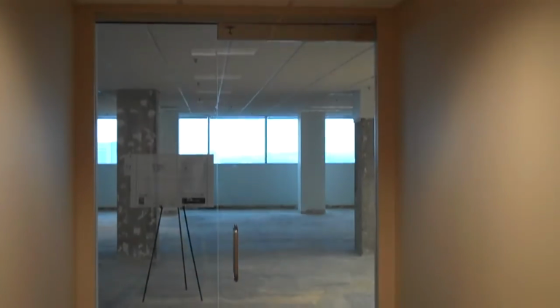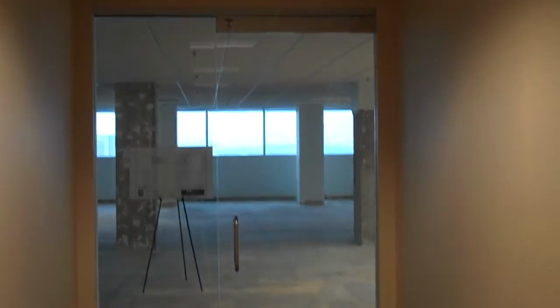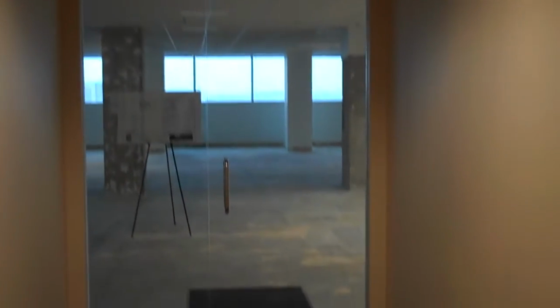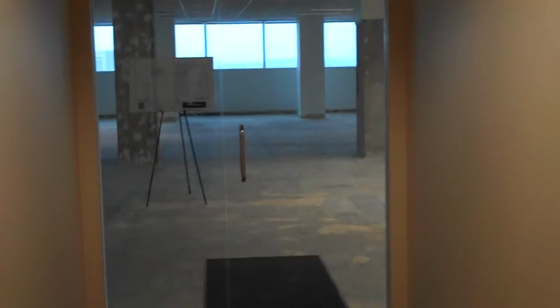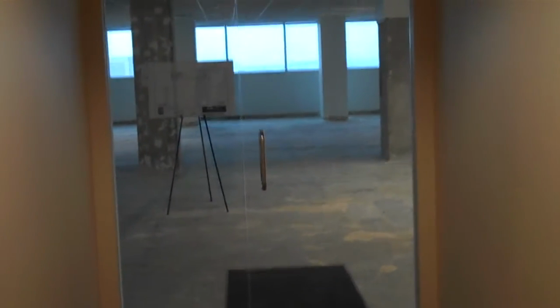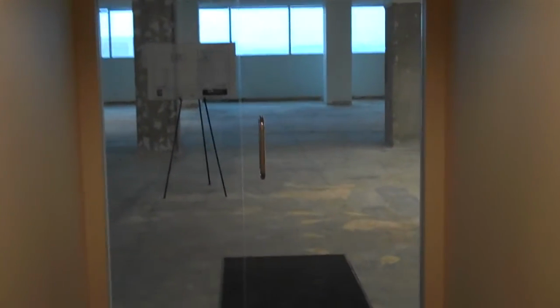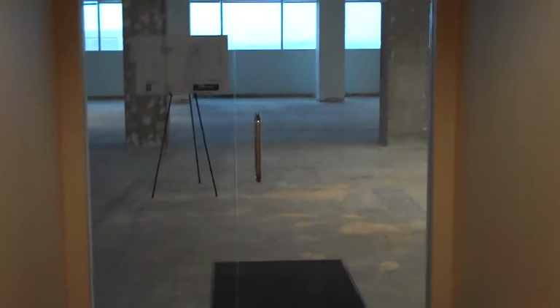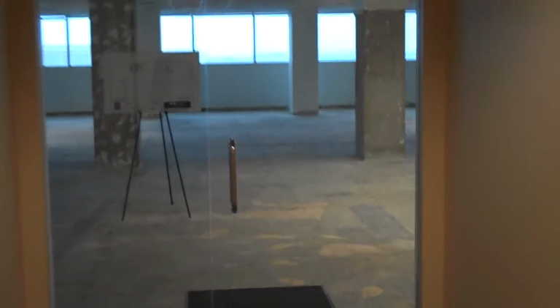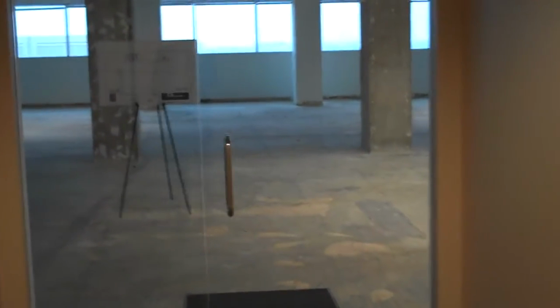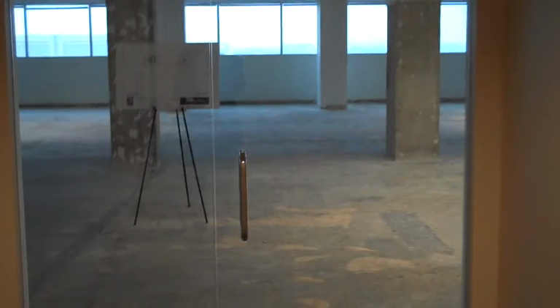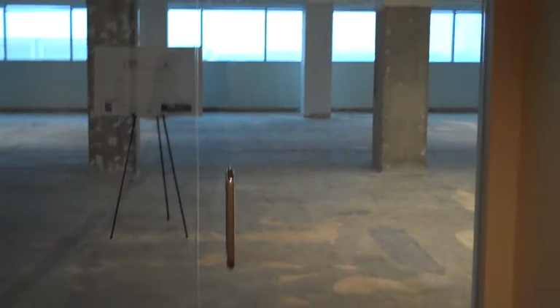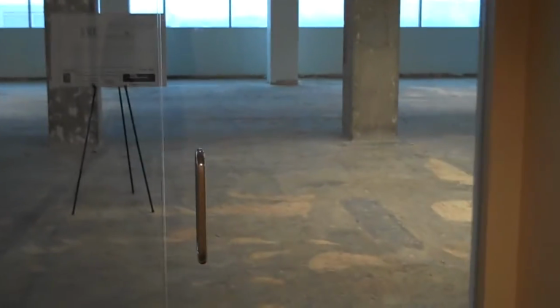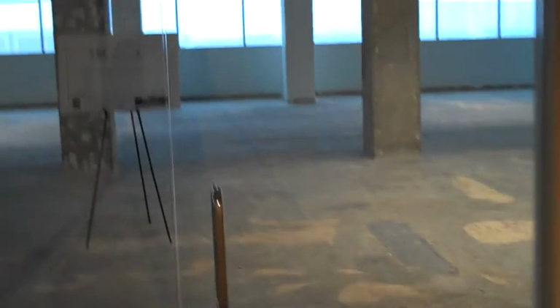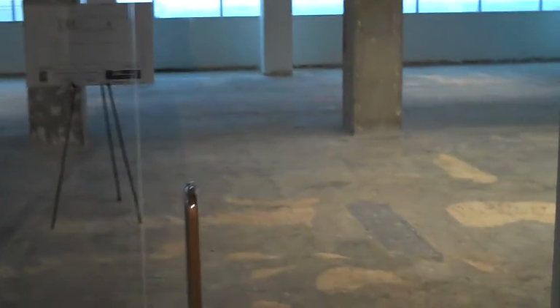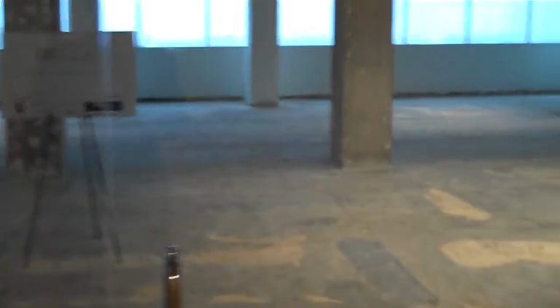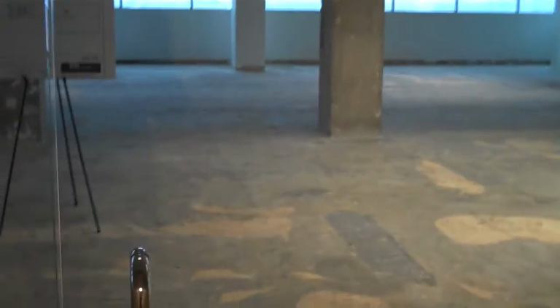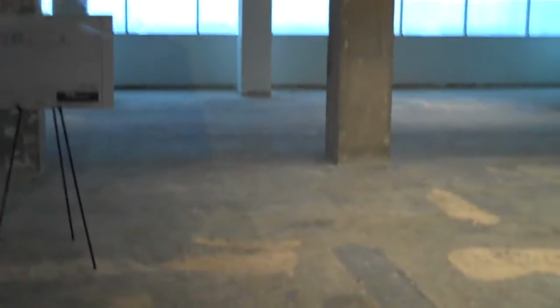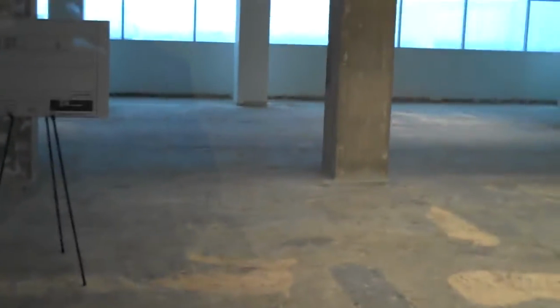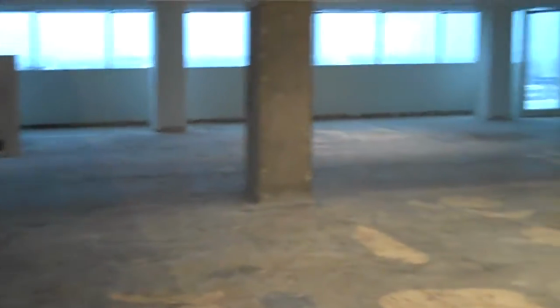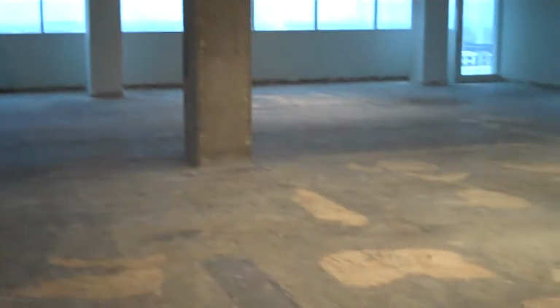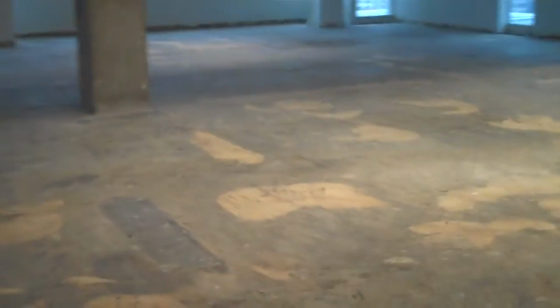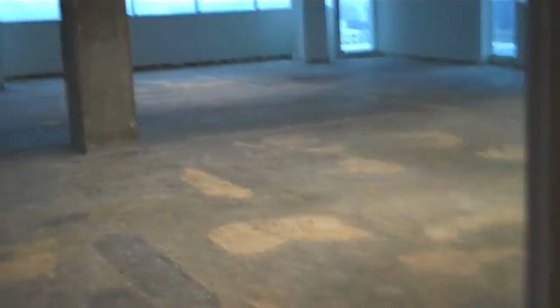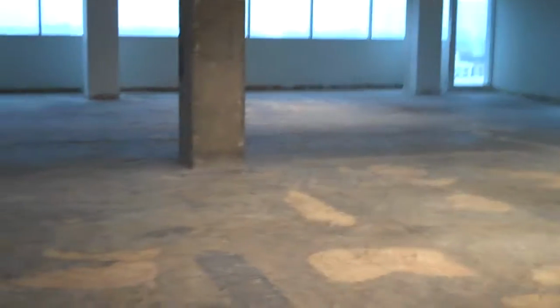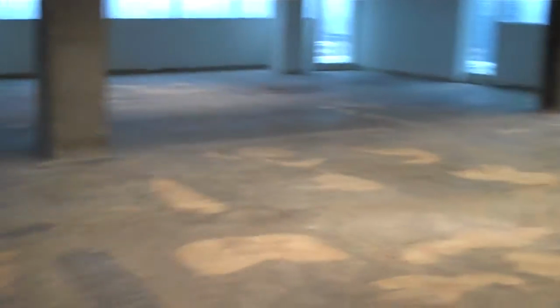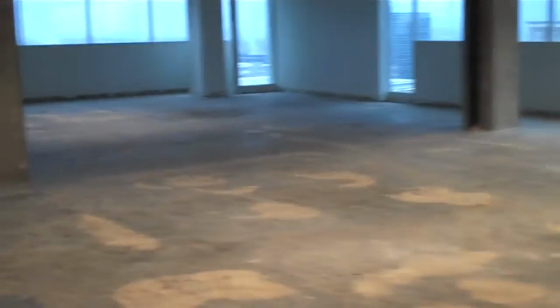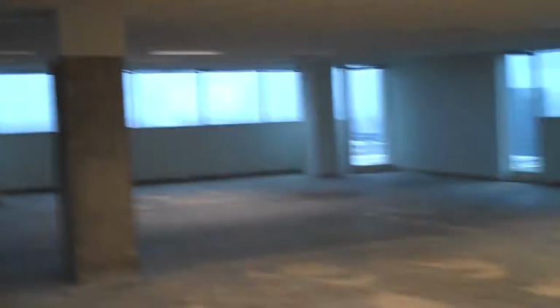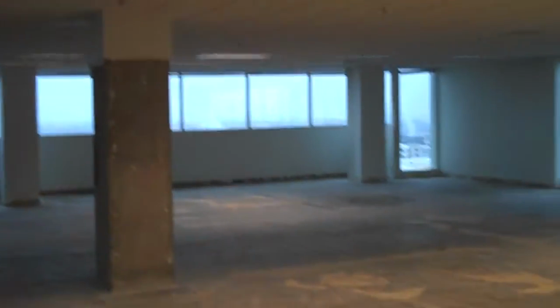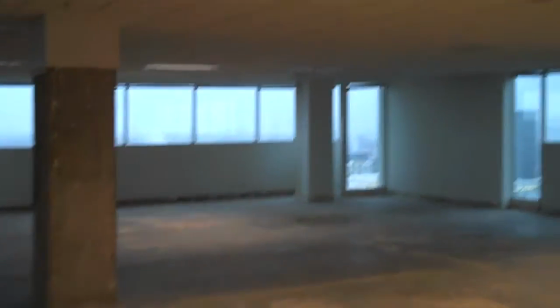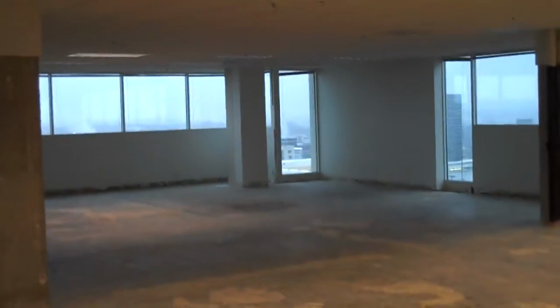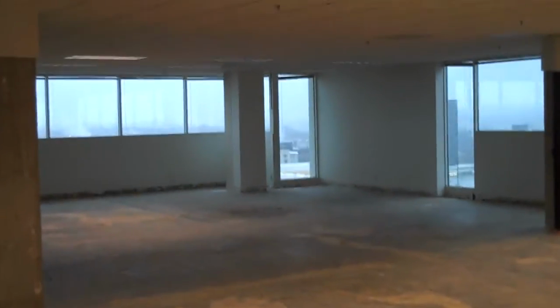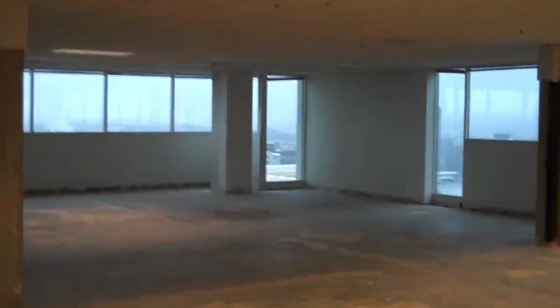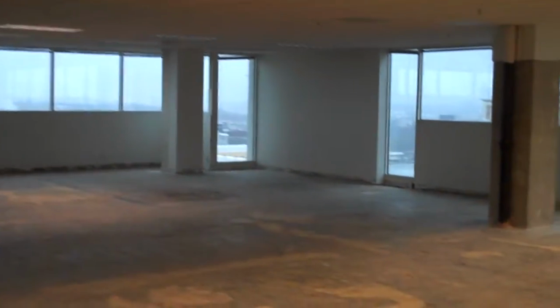This would be the entrance into the suite on the ninth floor. As you can see, the entire floor is in shell condition — it's an open canvas, so to speak.